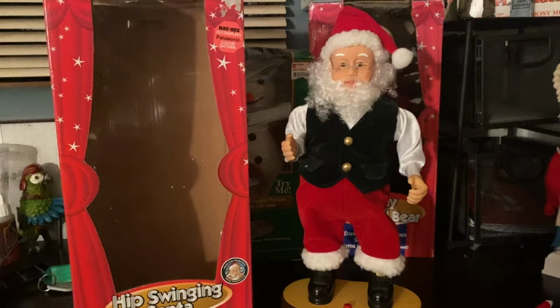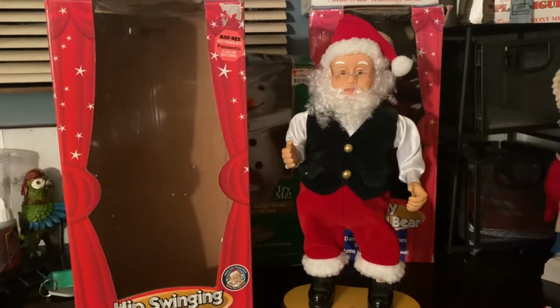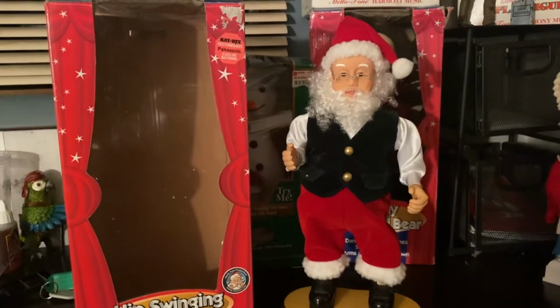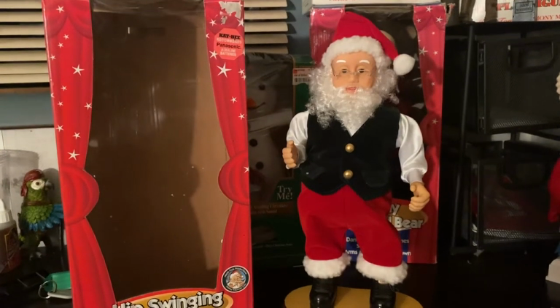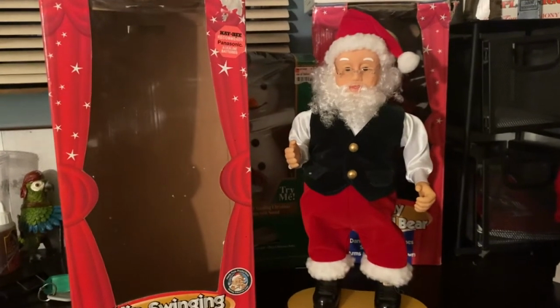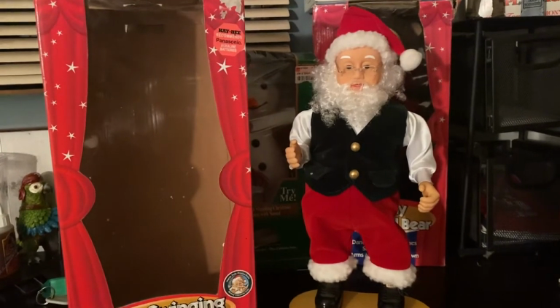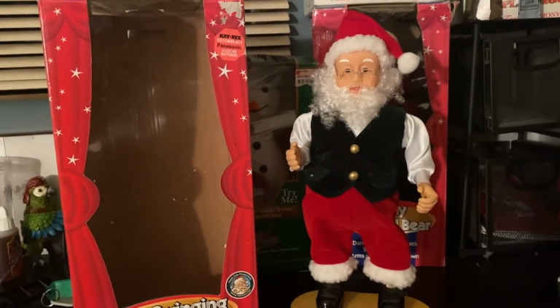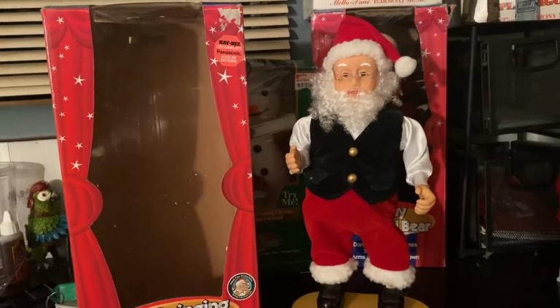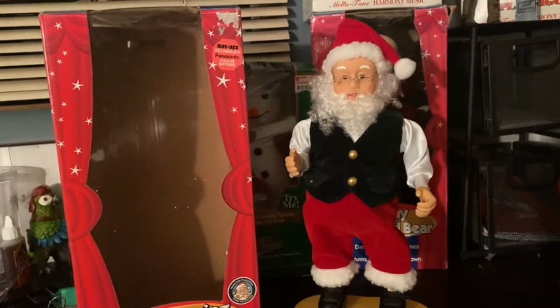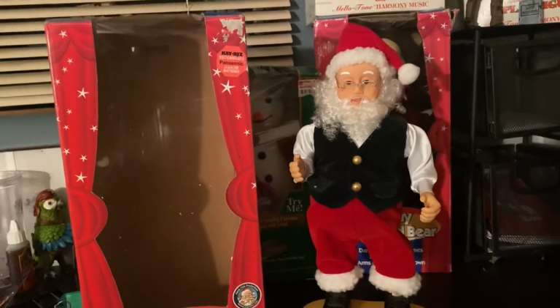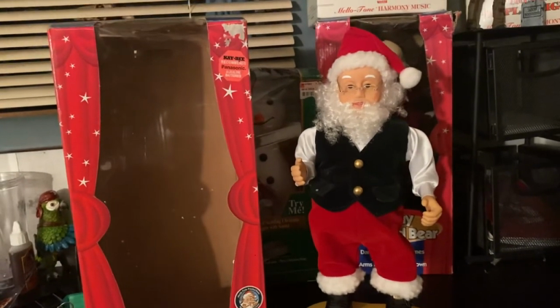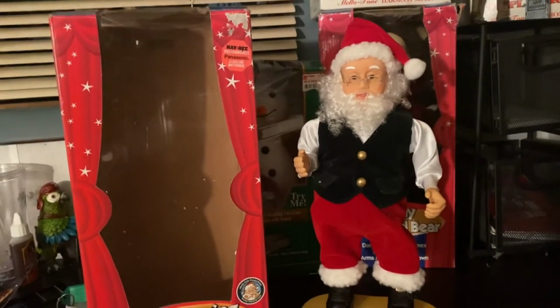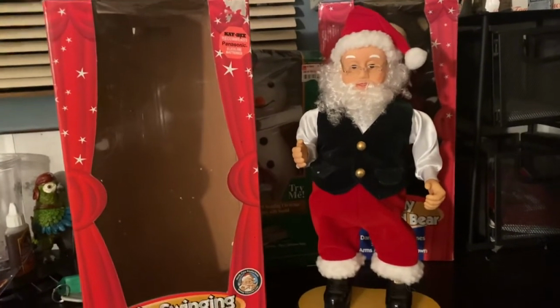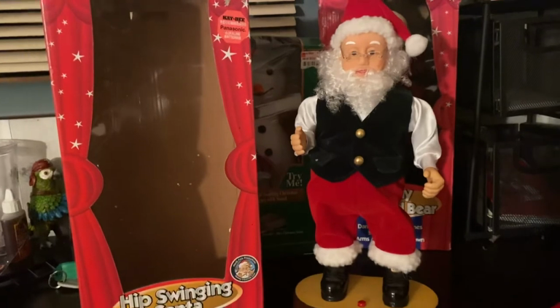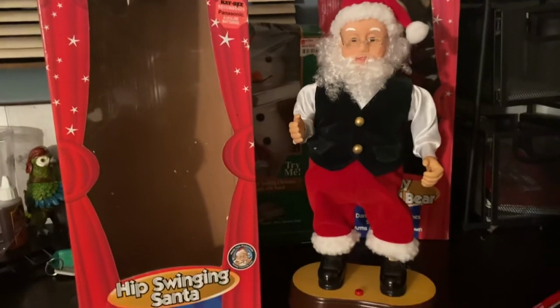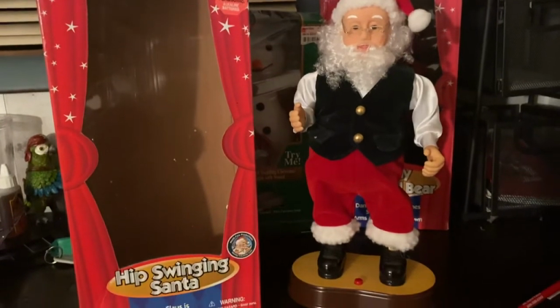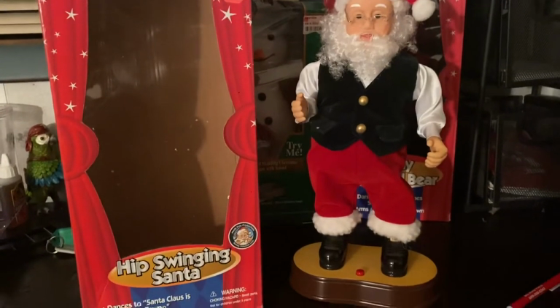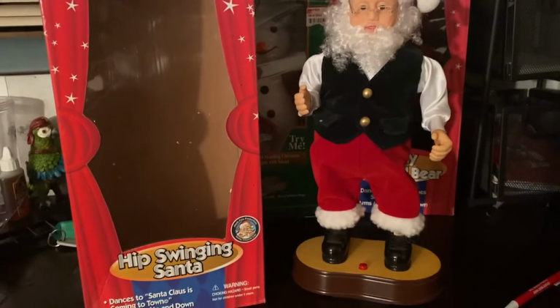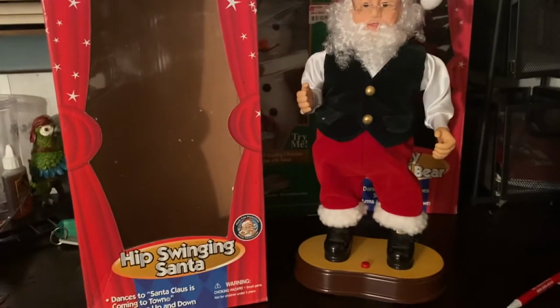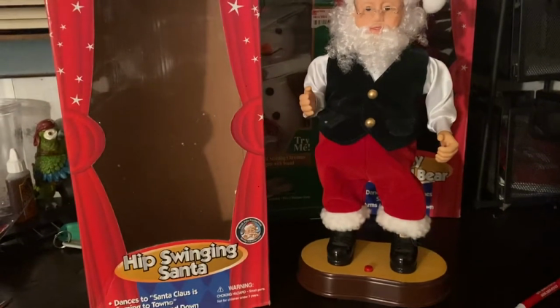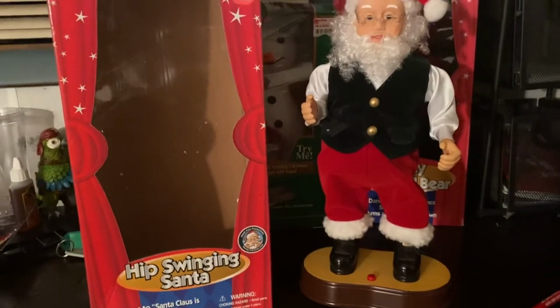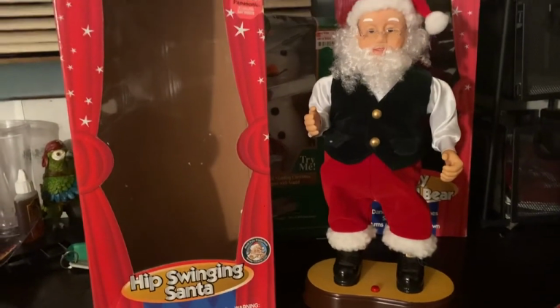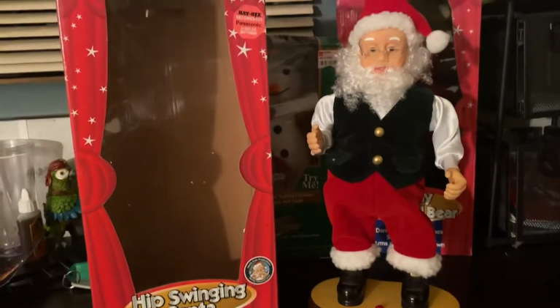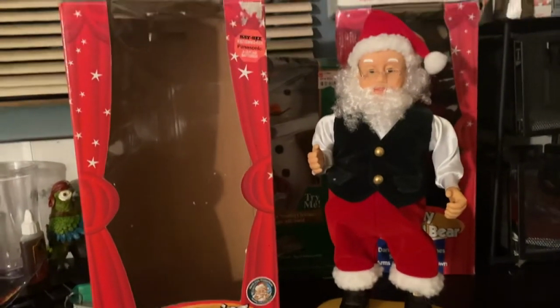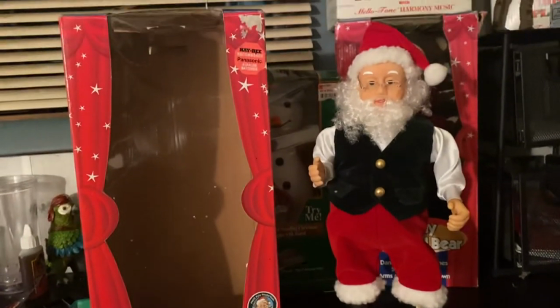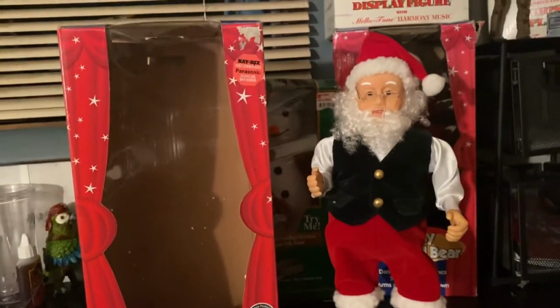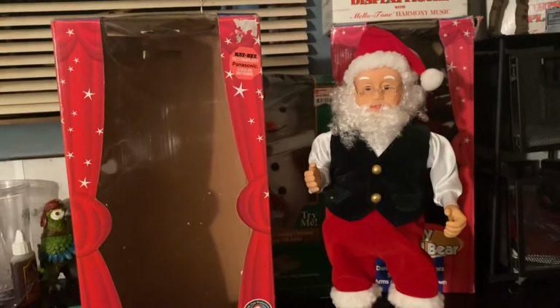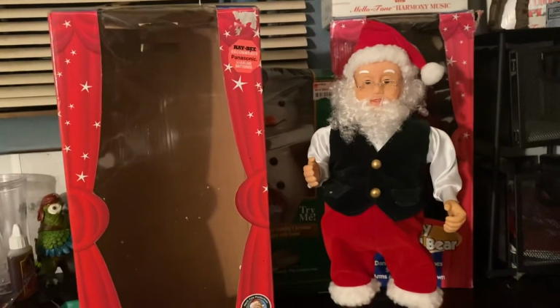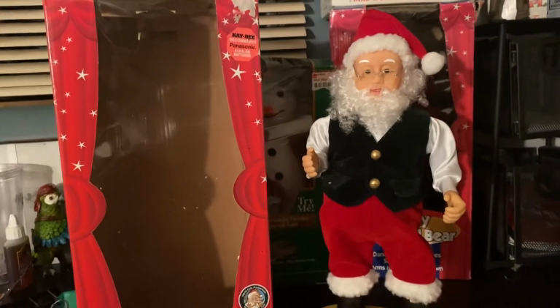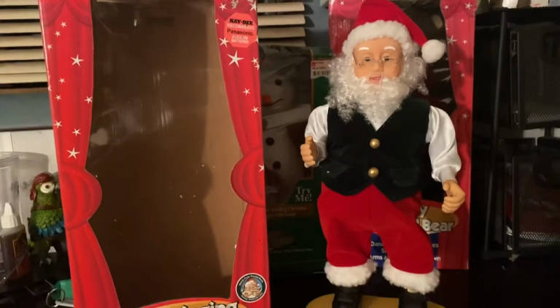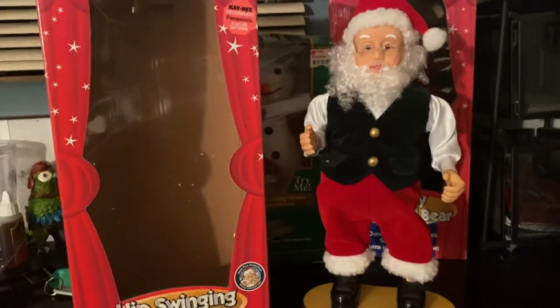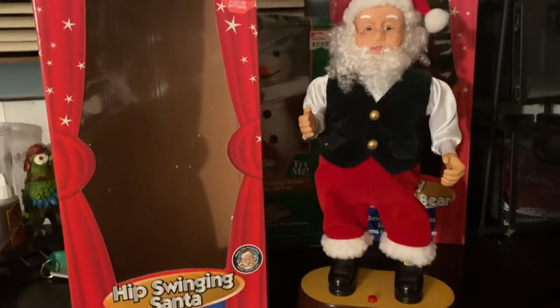What is going on, you guys? New Jersey Holiday and Horror Man back at you with another video. Today I'm going to be showcasing the 1998 Gemmy Hip Swinging Santa.